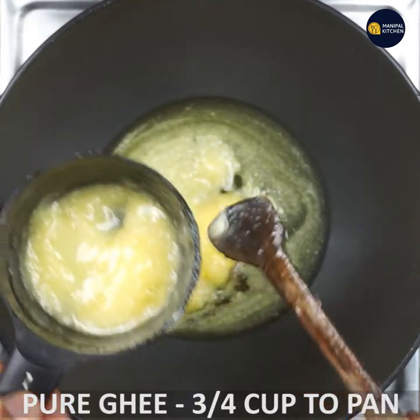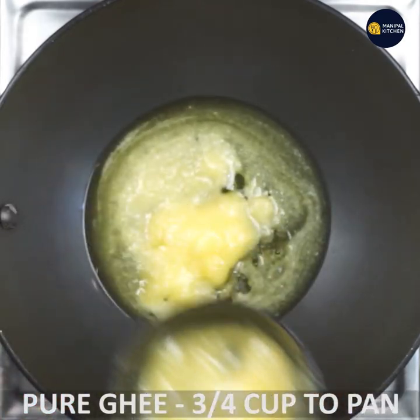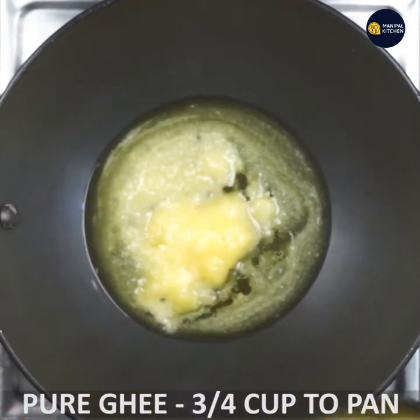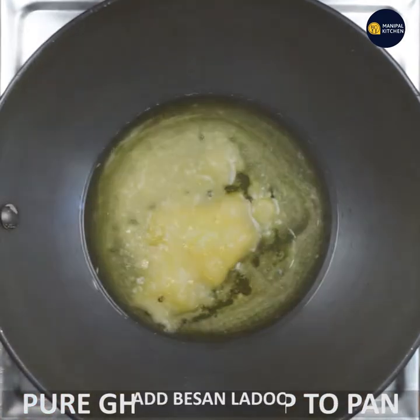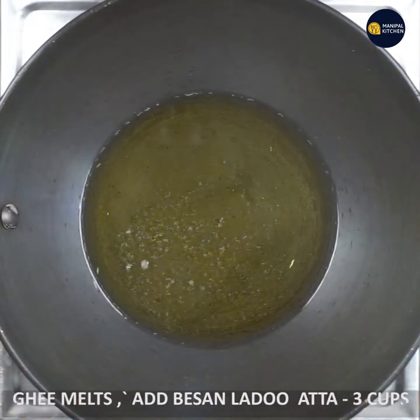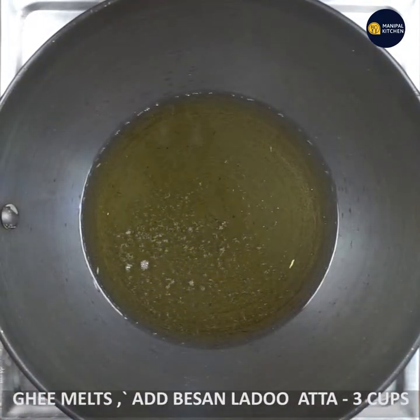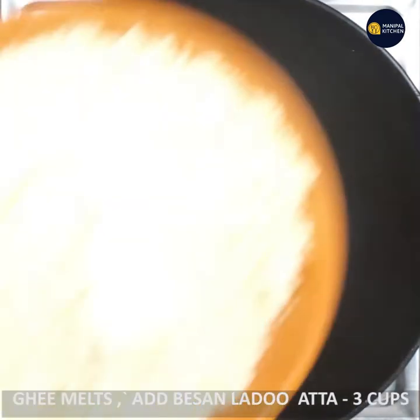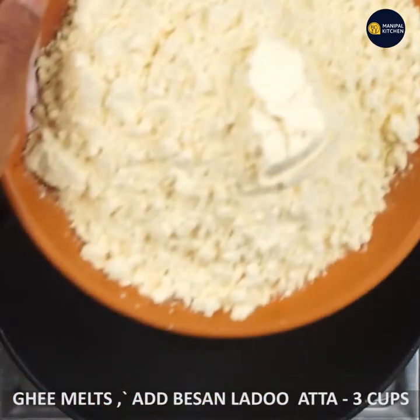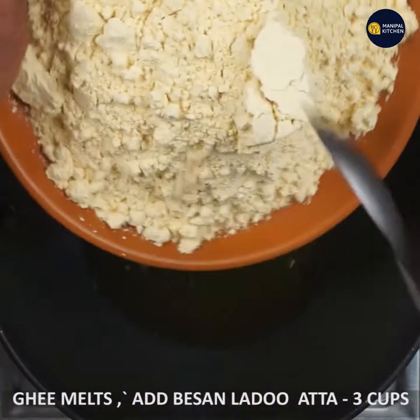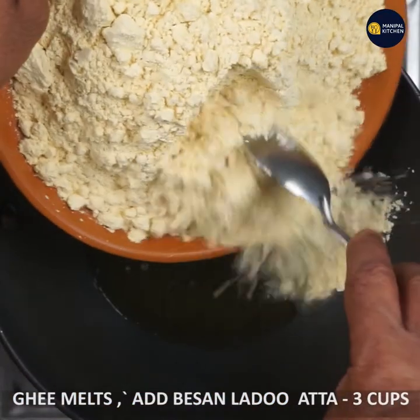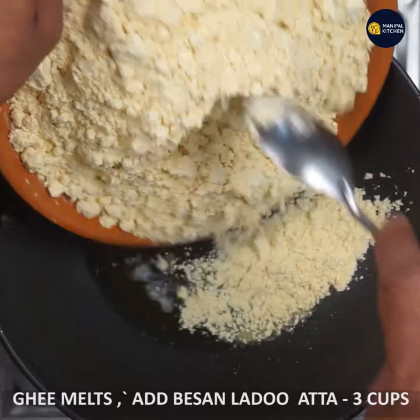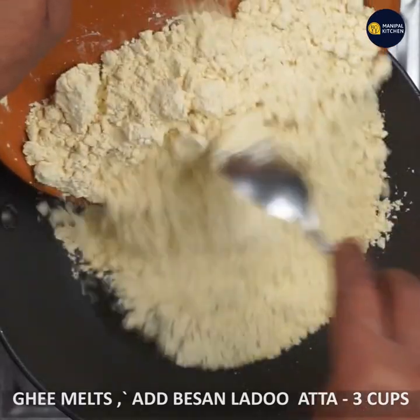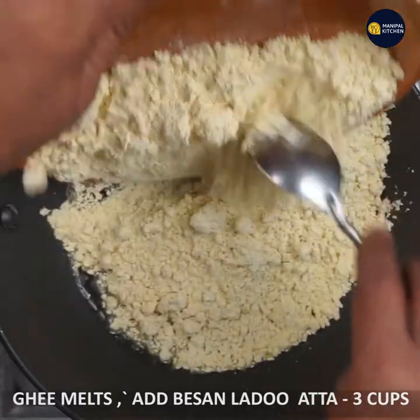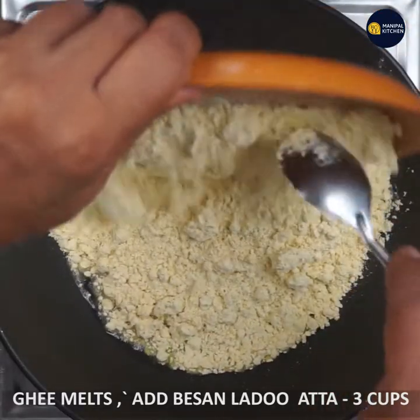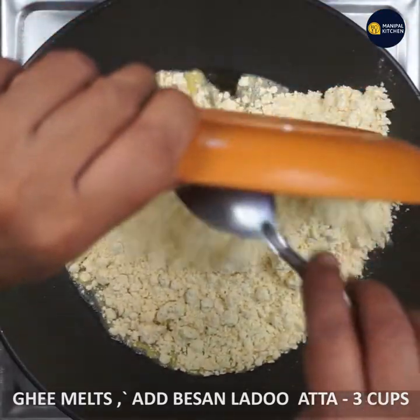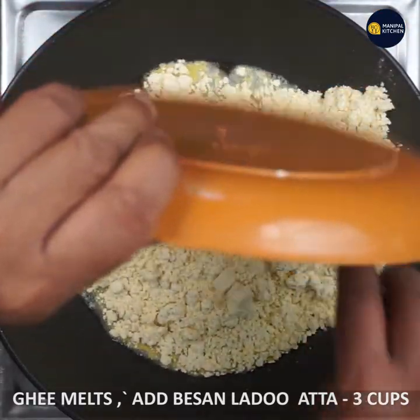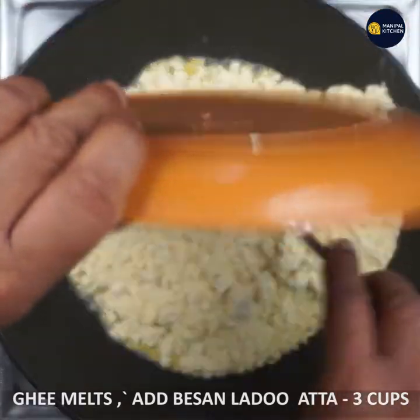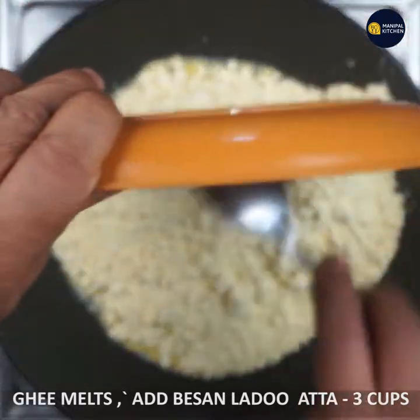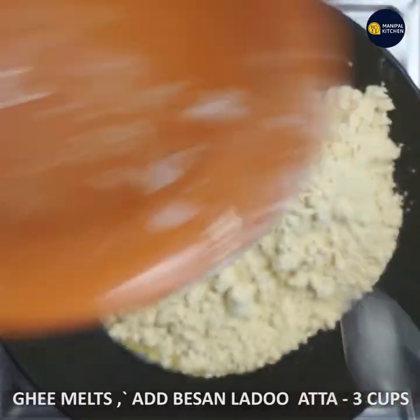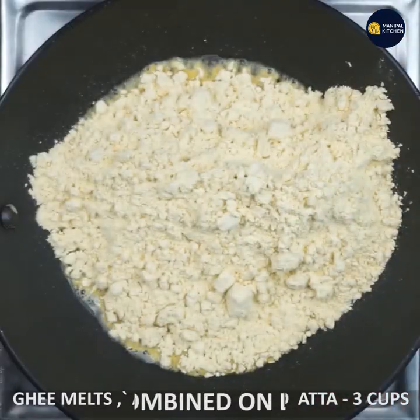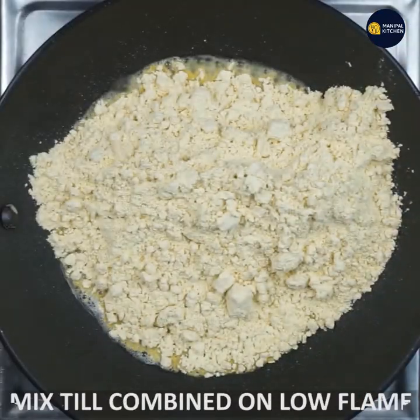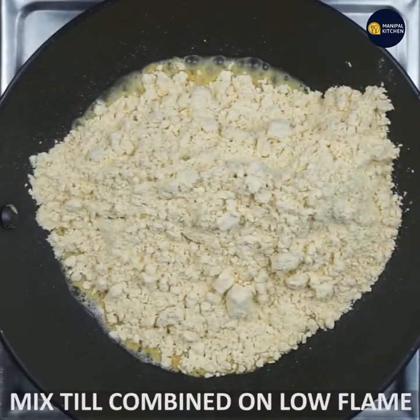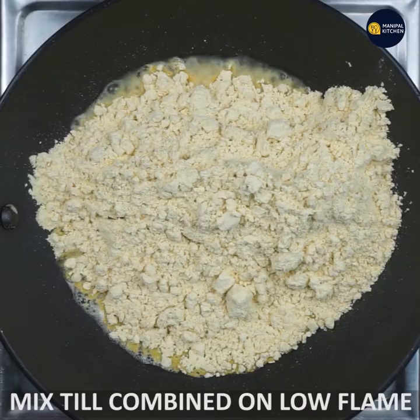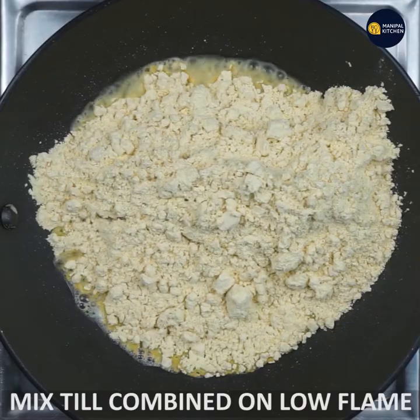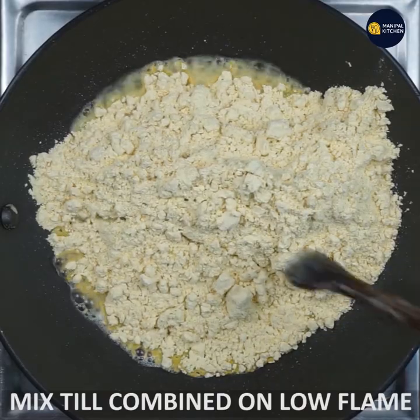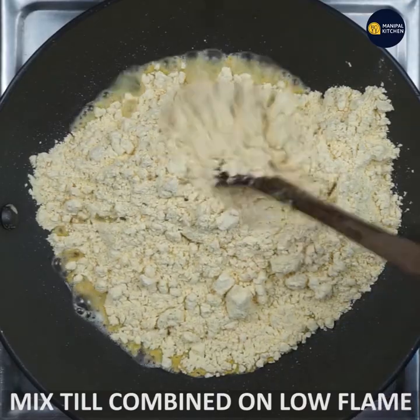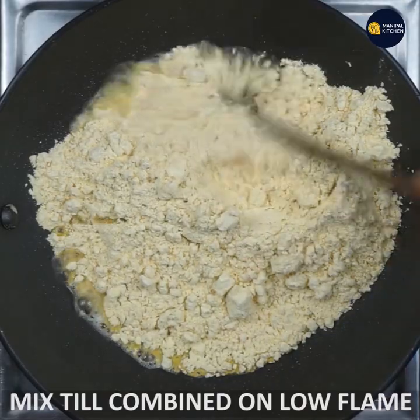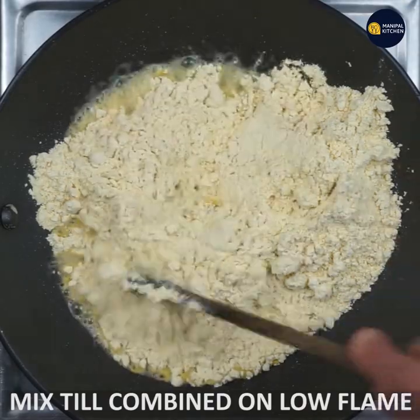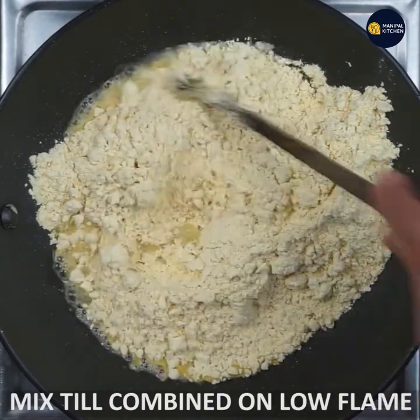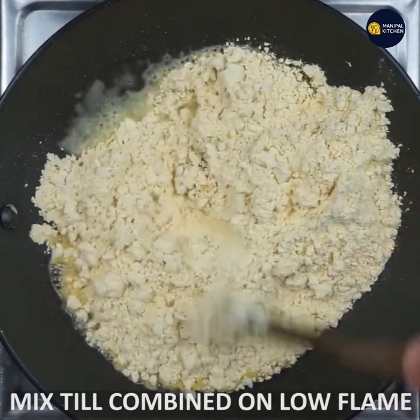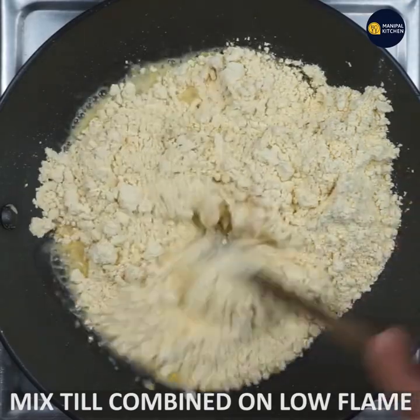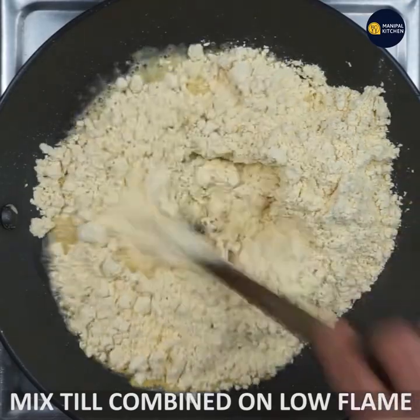I'm going to use the besan. I'll use 3 cups of besan. I'm going to mix the besan and wet the pan, mix it in.